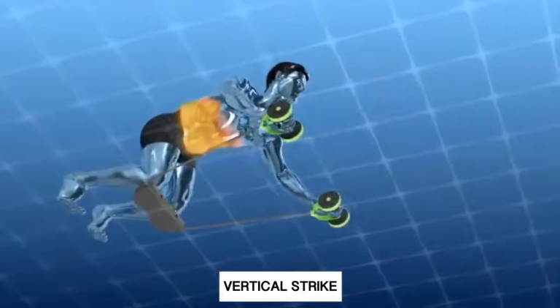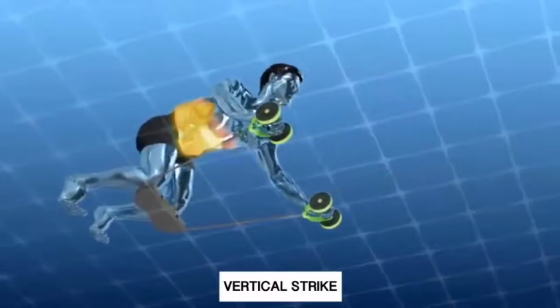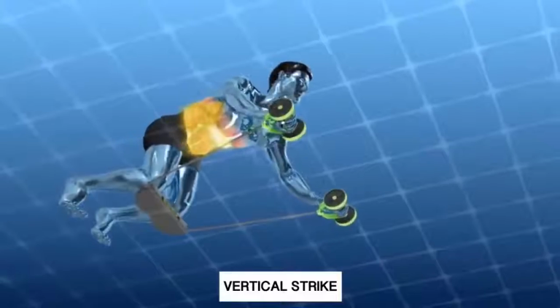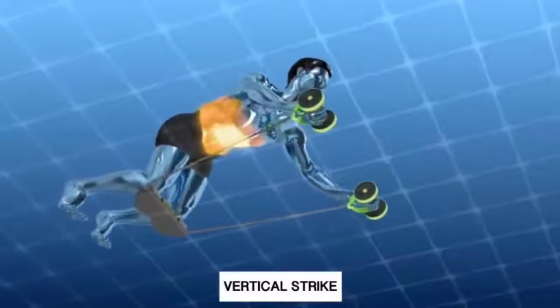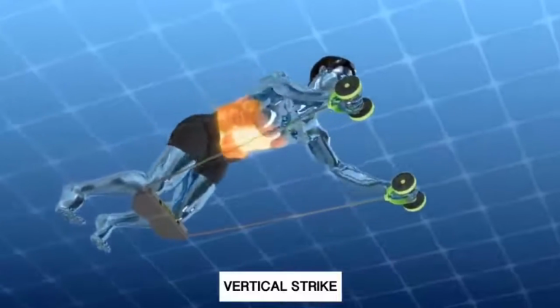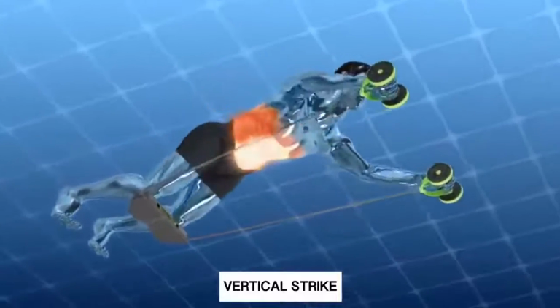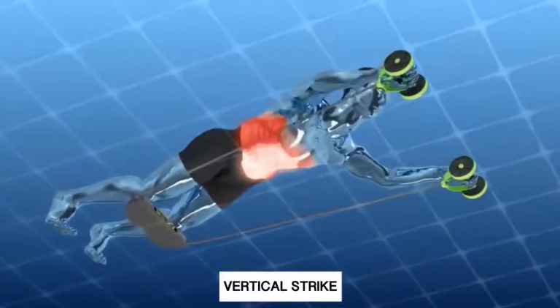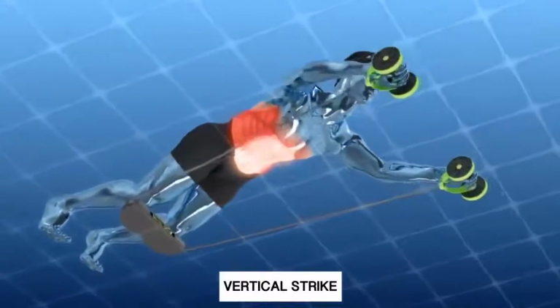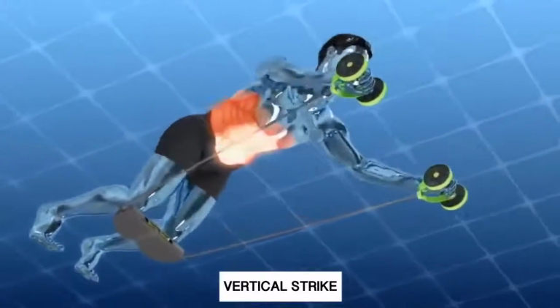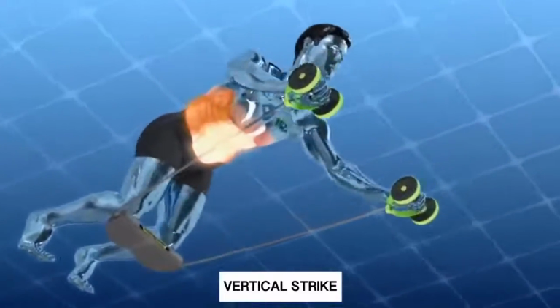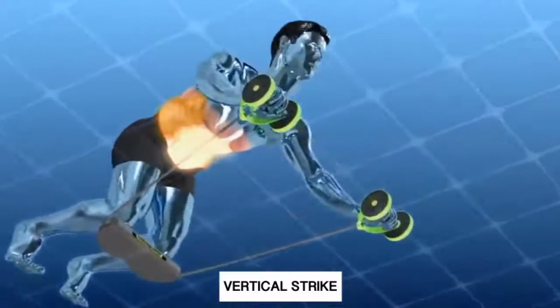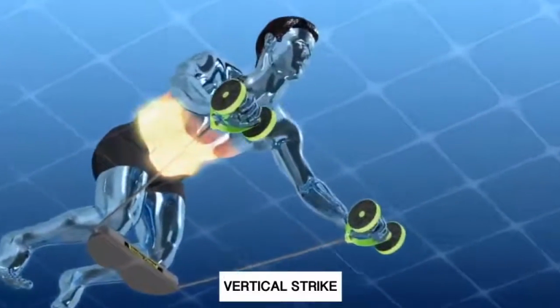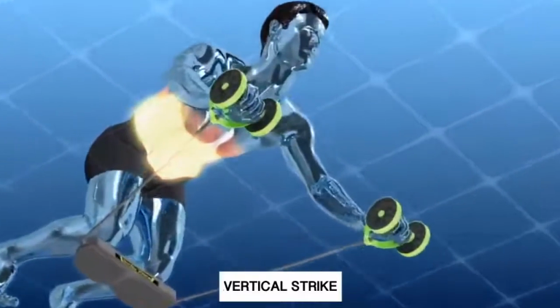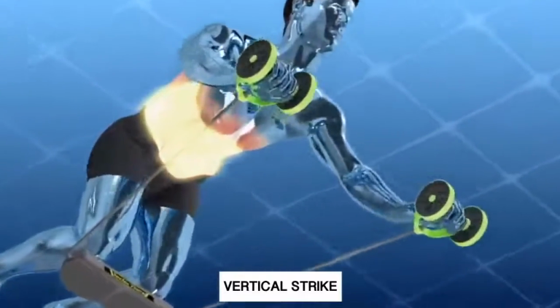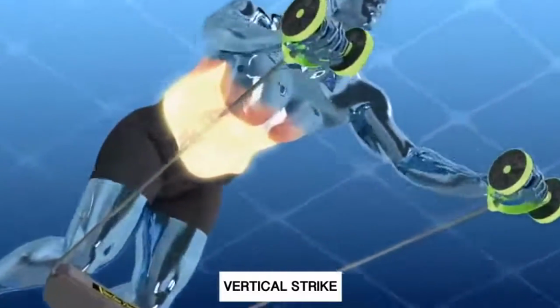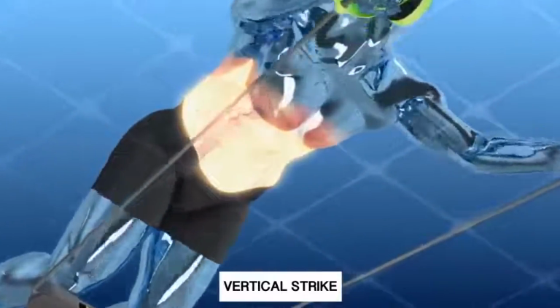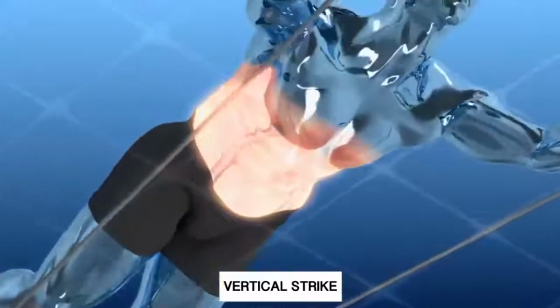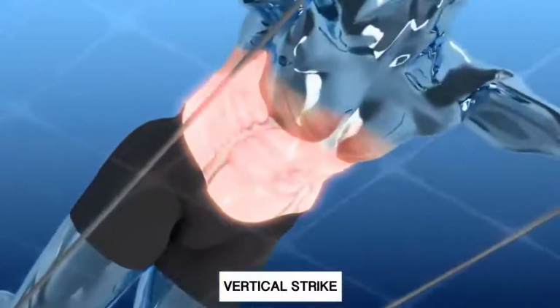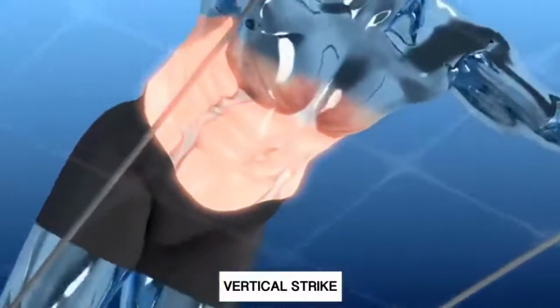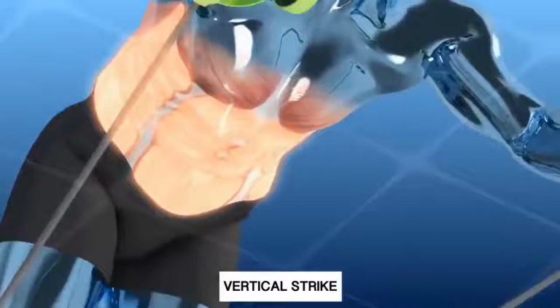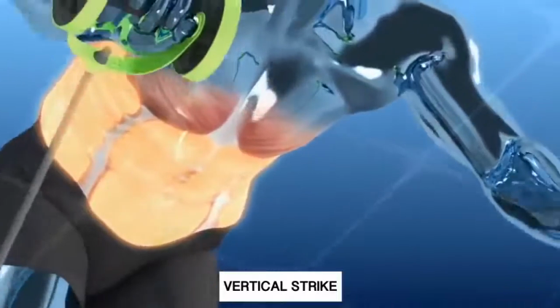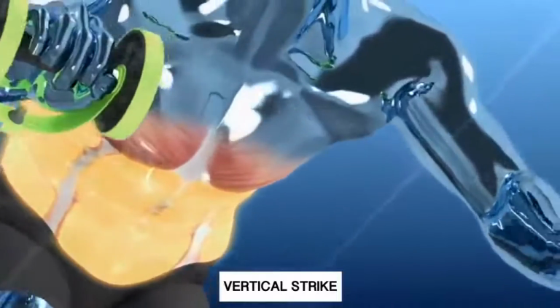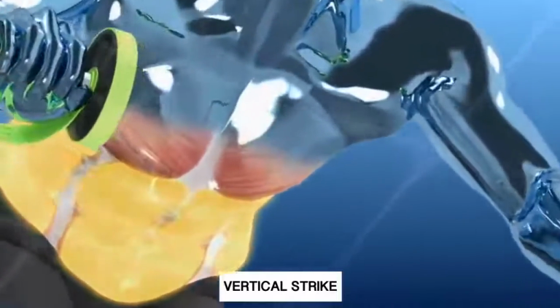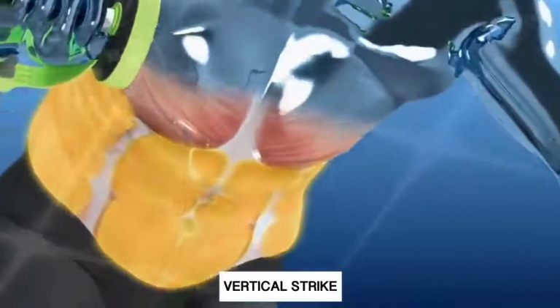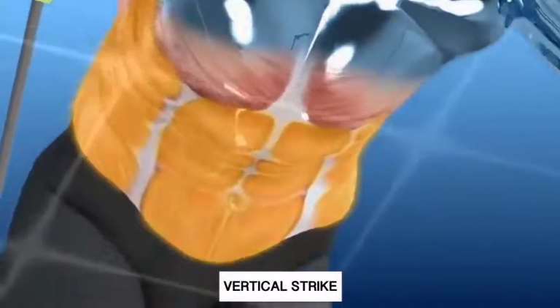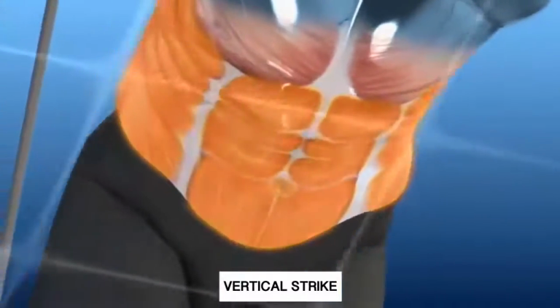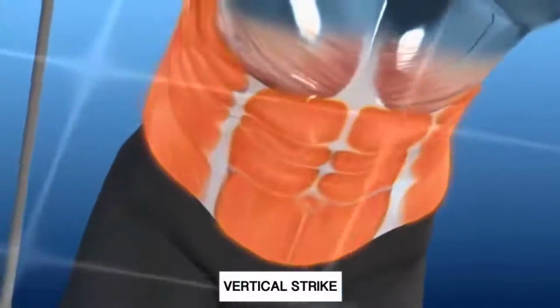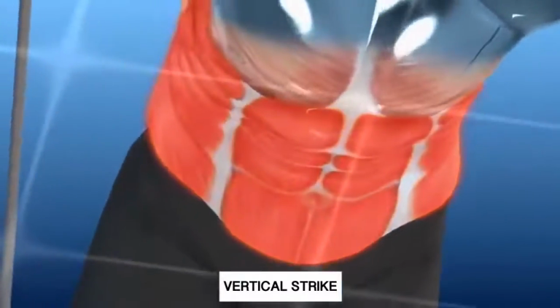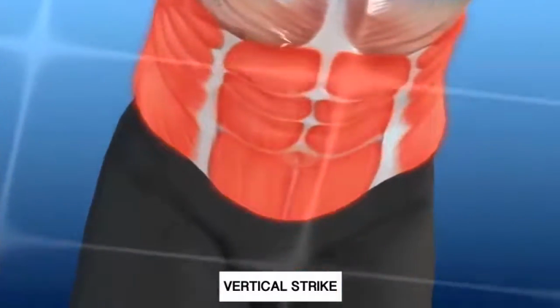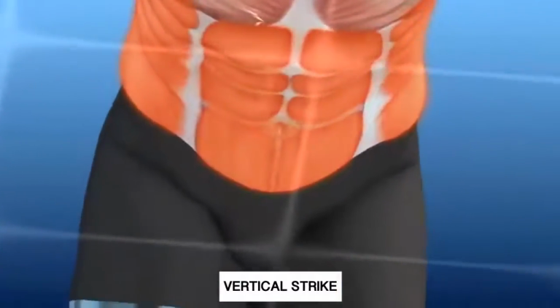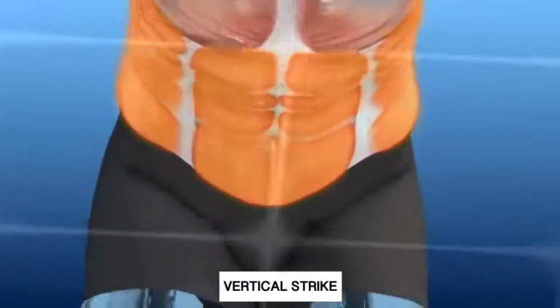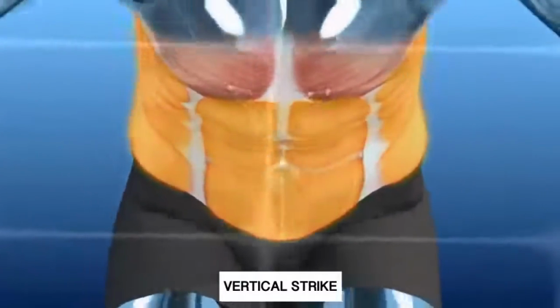Revoflex targets the upper, middle, and lower abs and the core muscles simultaneously by constantly giving them positive and negative resistance, which never lets them rest.